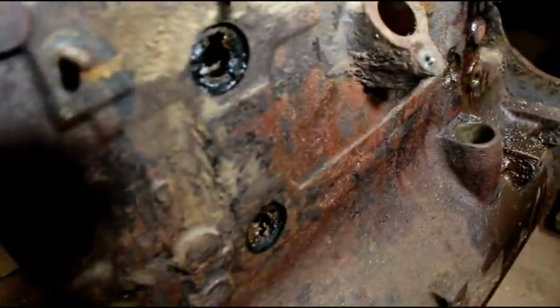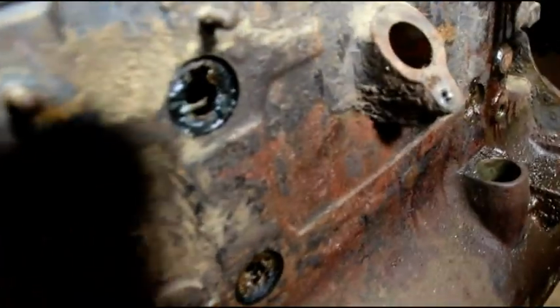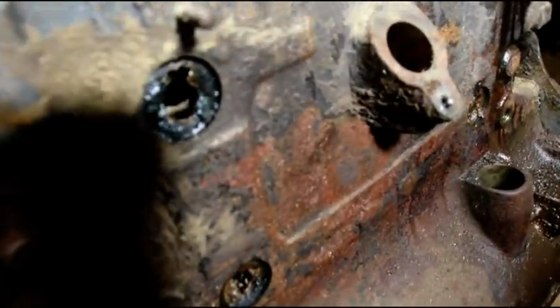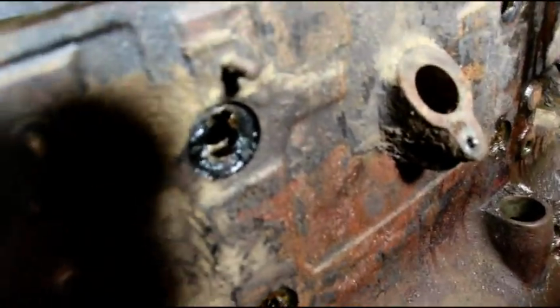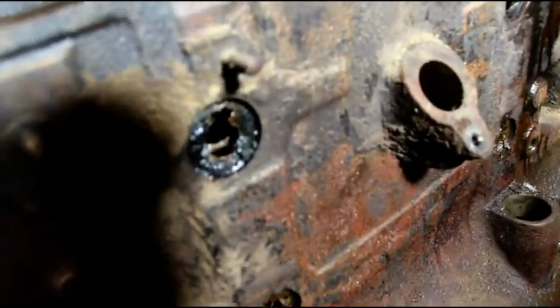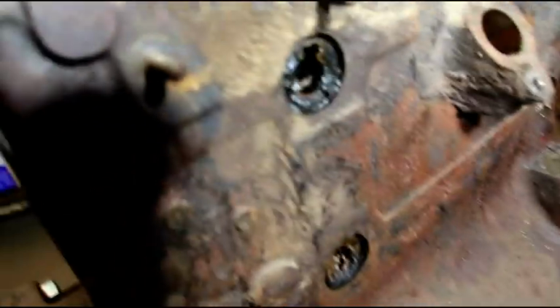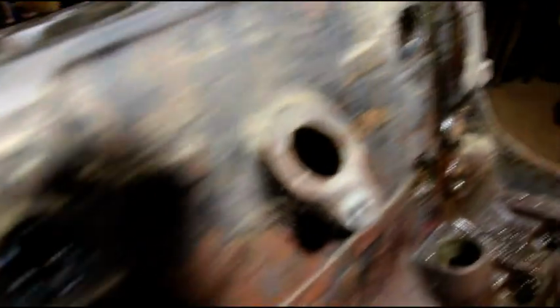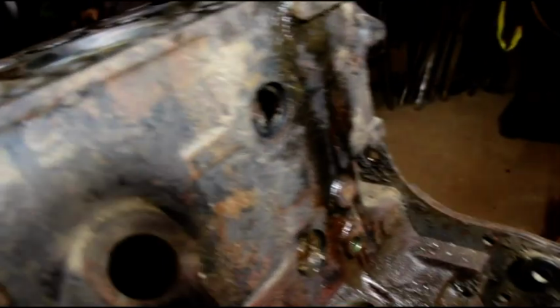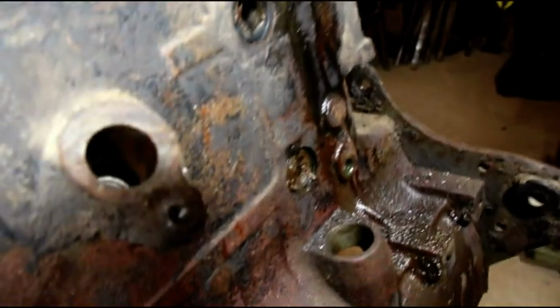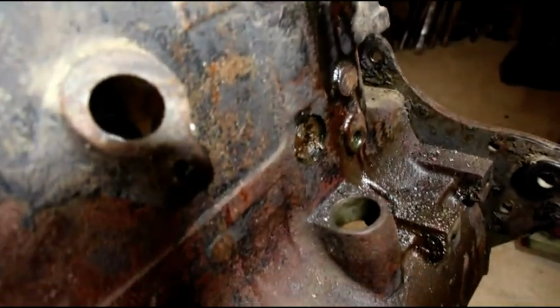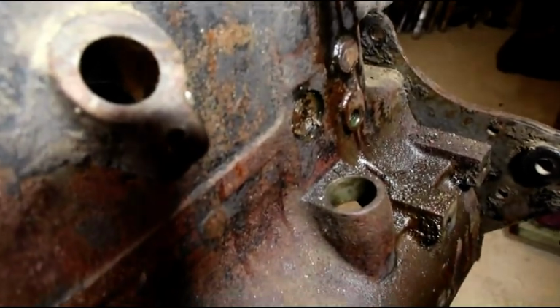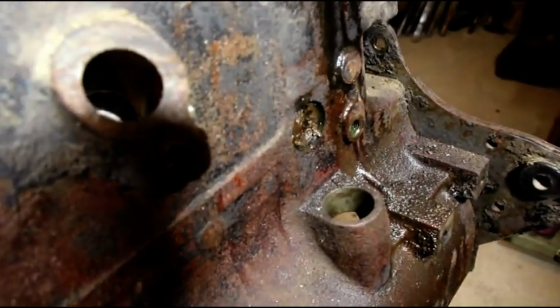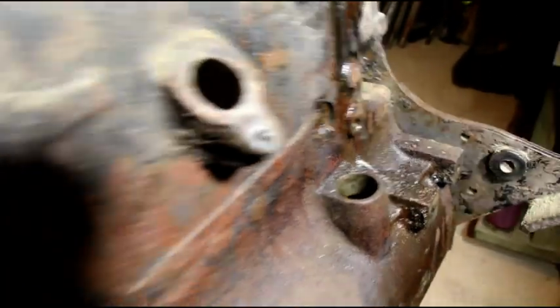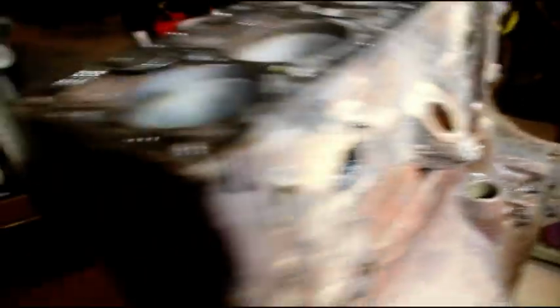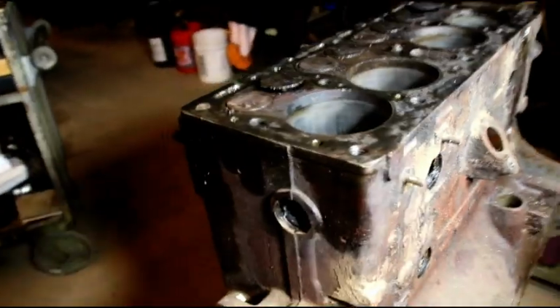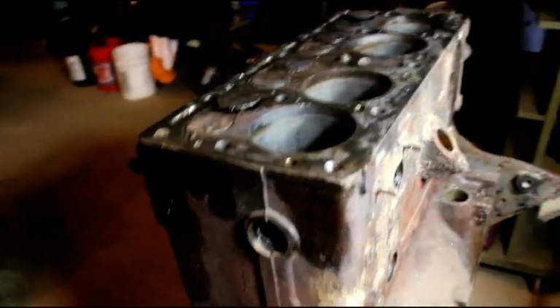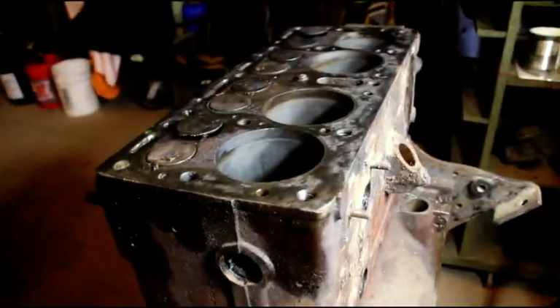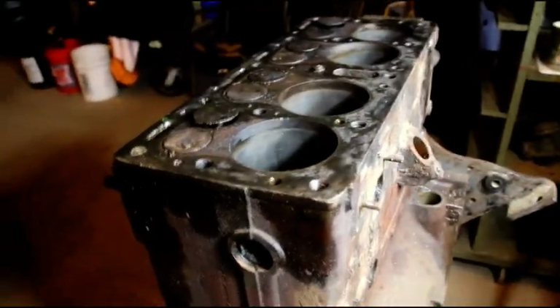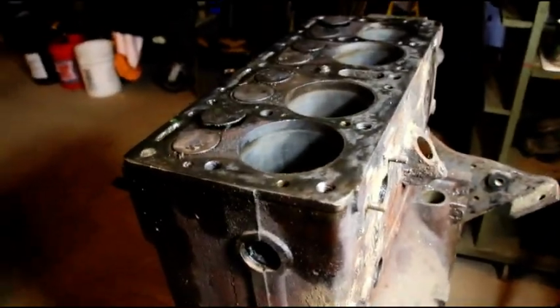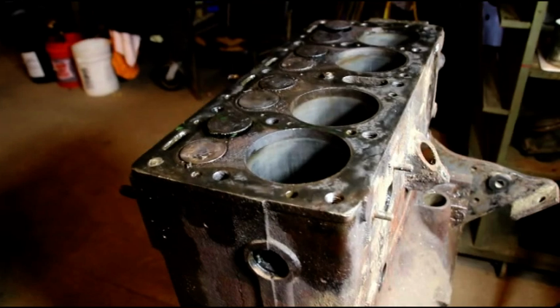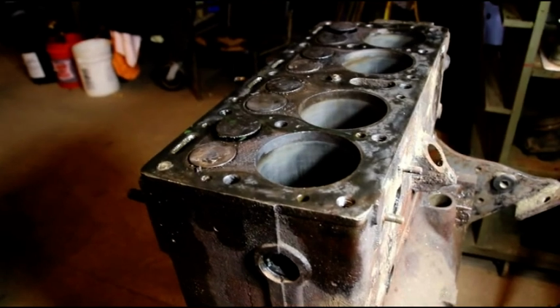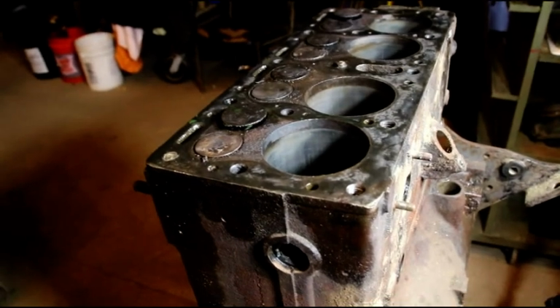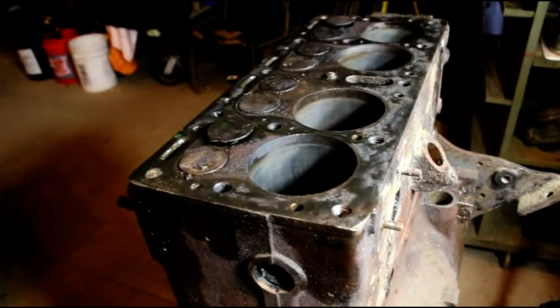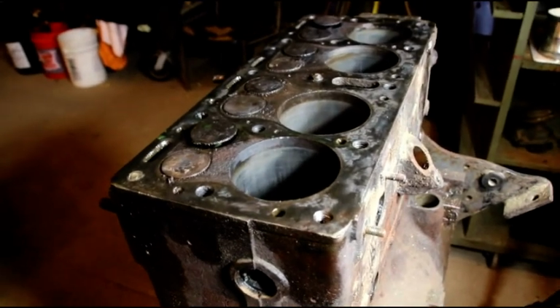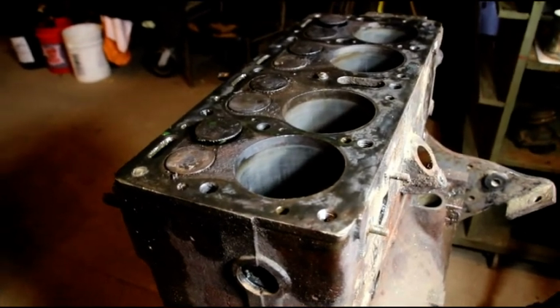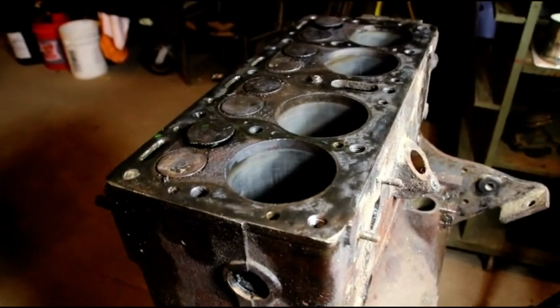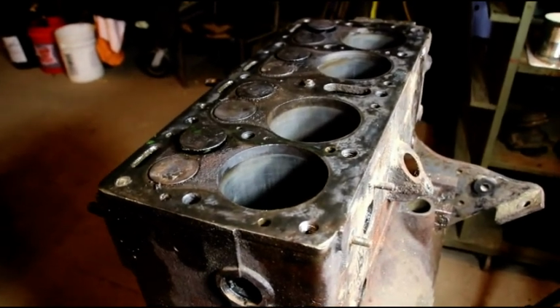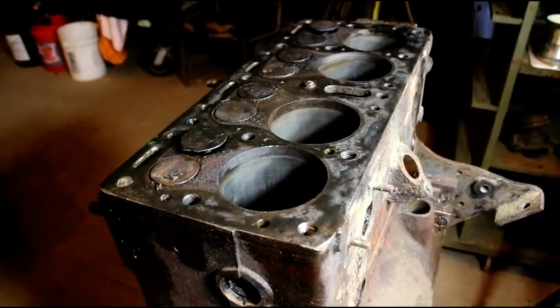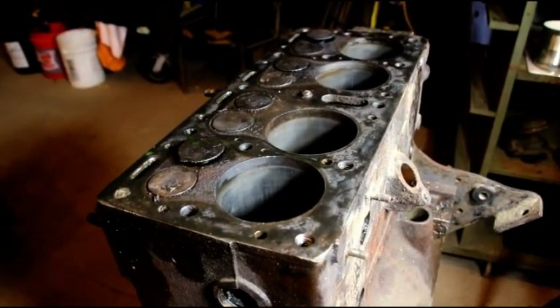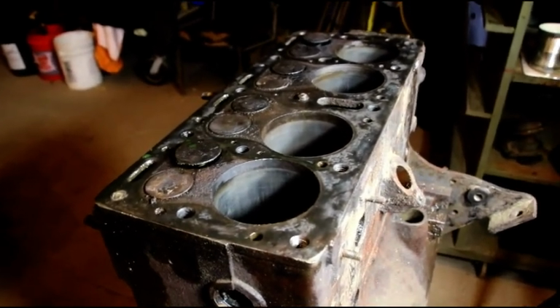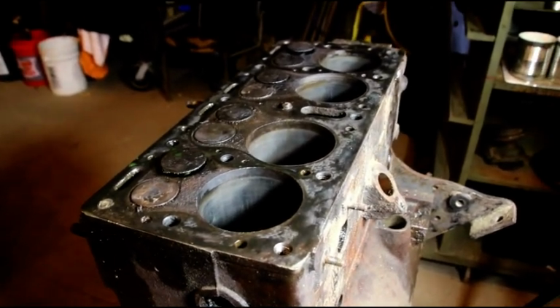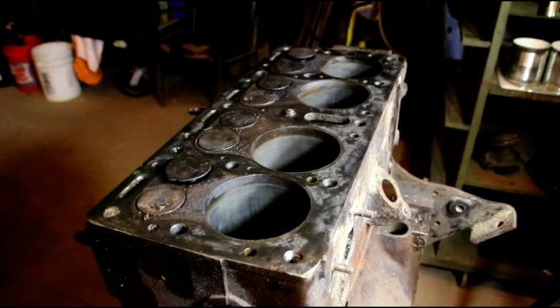You can see where I took the core plugs out — they're just full of junk. I'll get this guy cleaned up and we'll revisit it when it's ready for machine work. Just a quick update for you. Thanks for watching. Catch you on the next one.